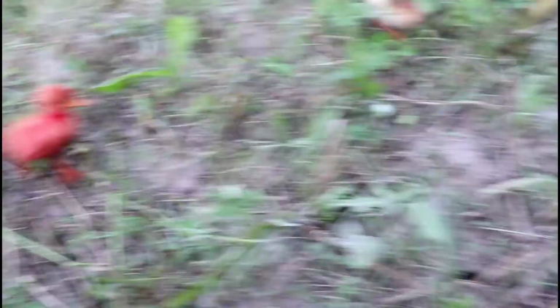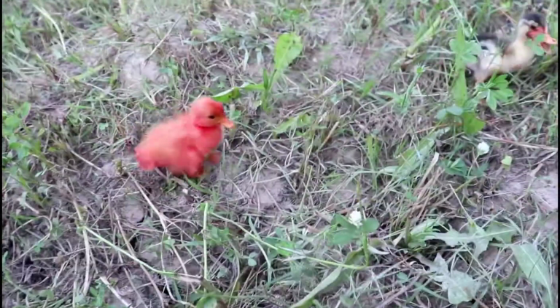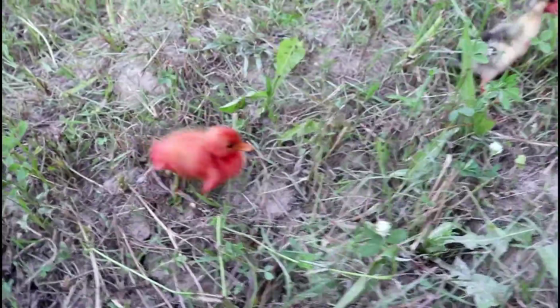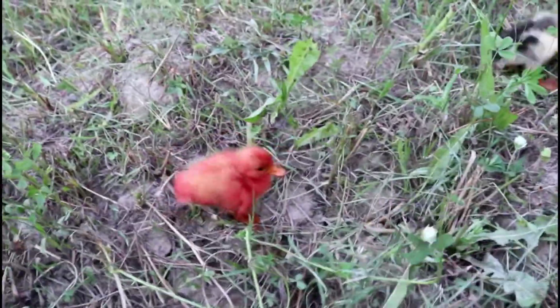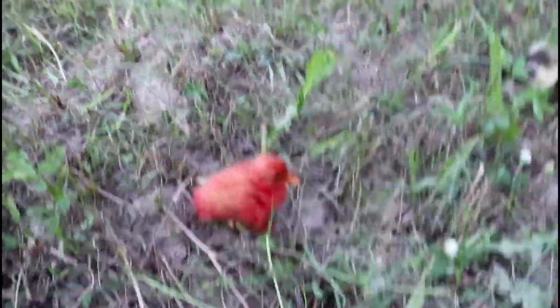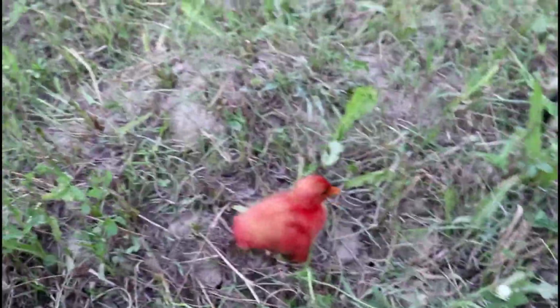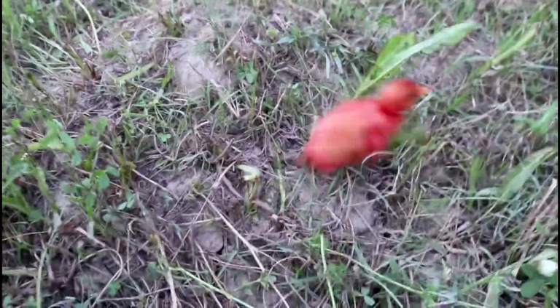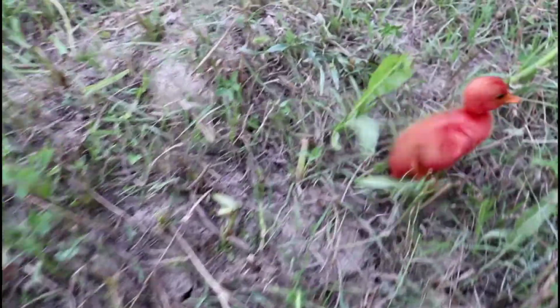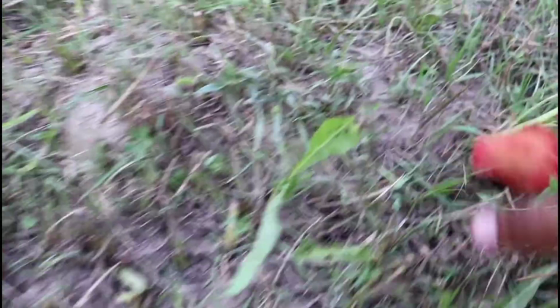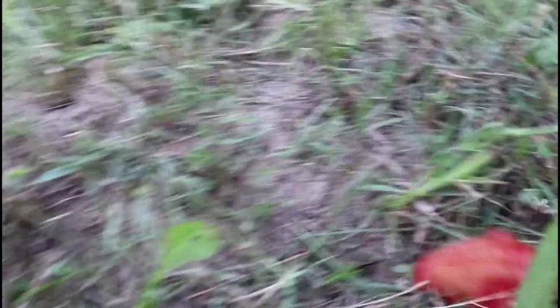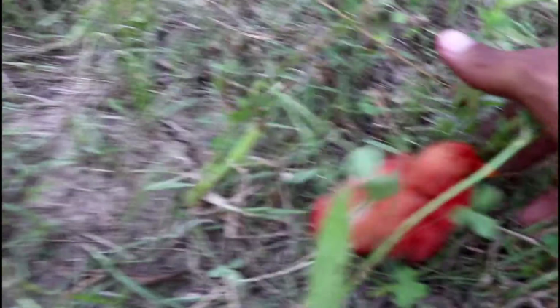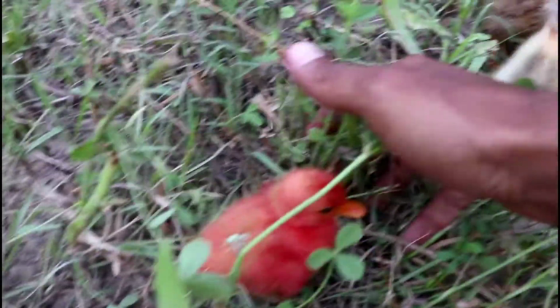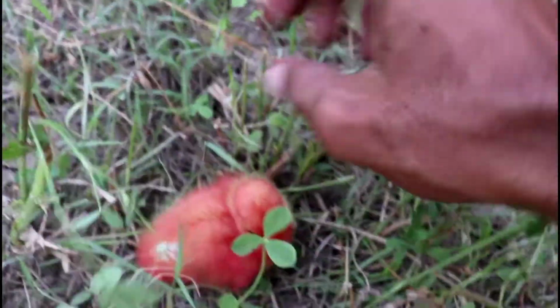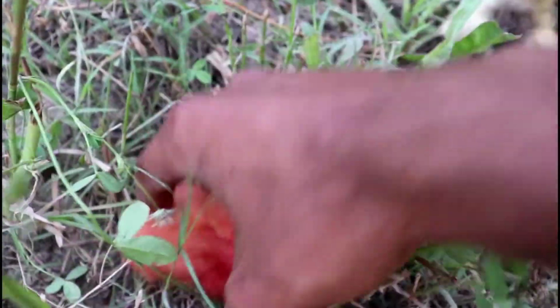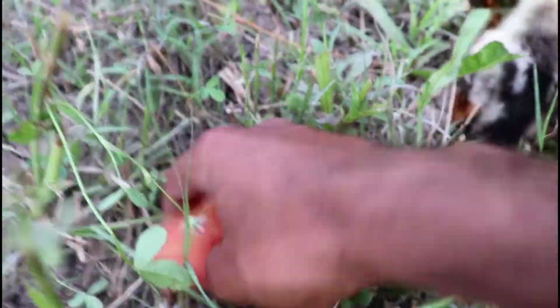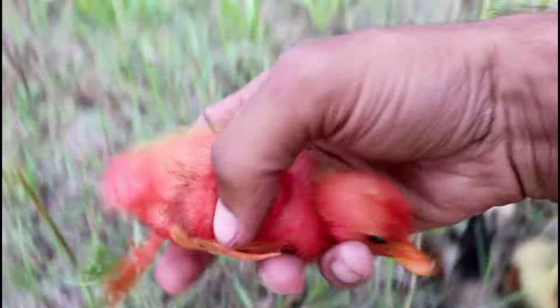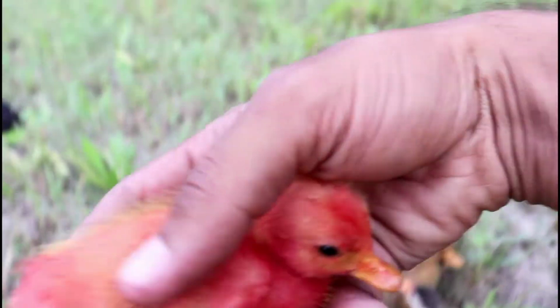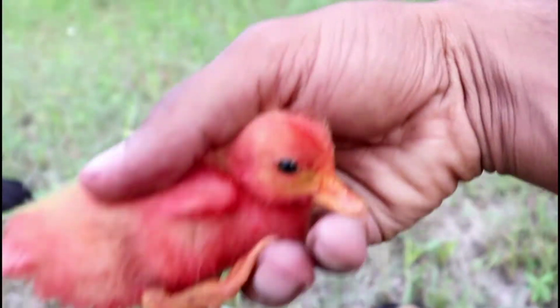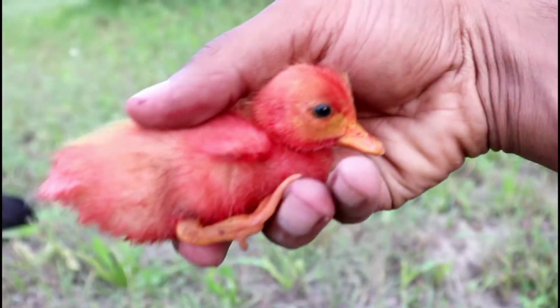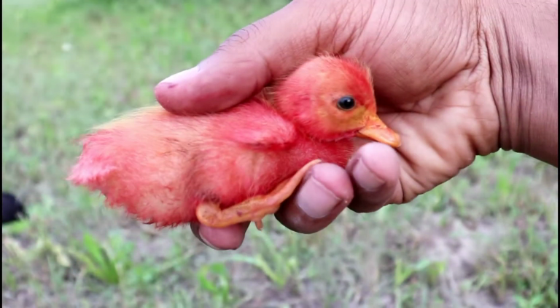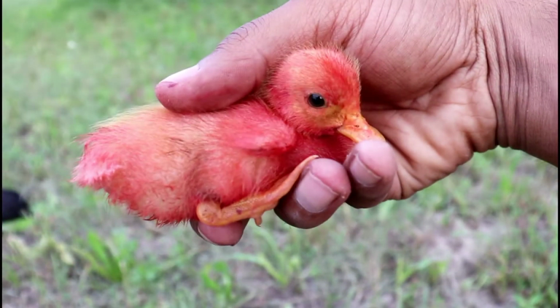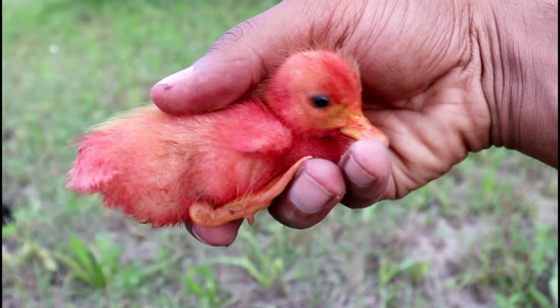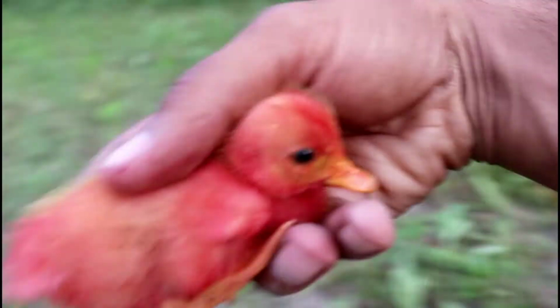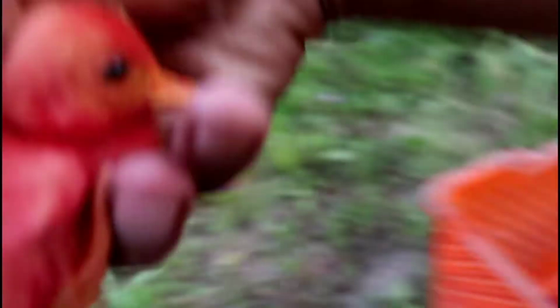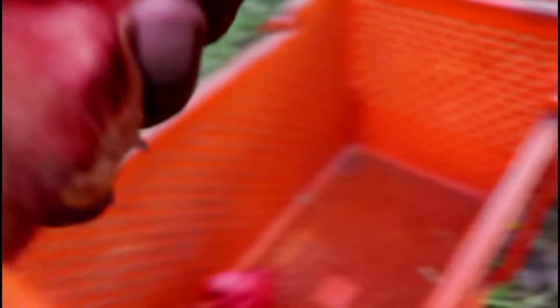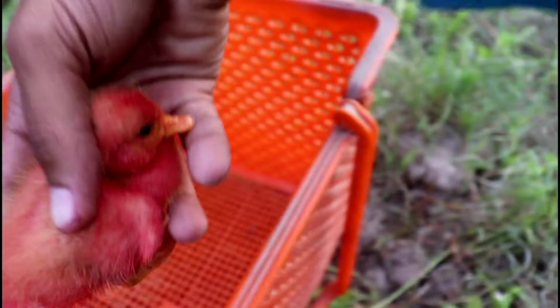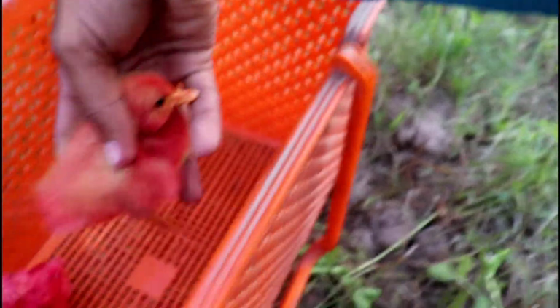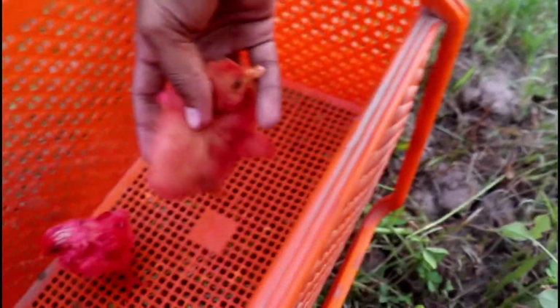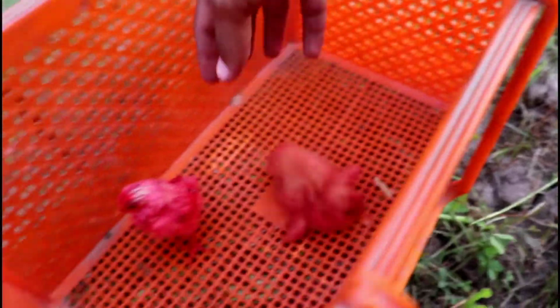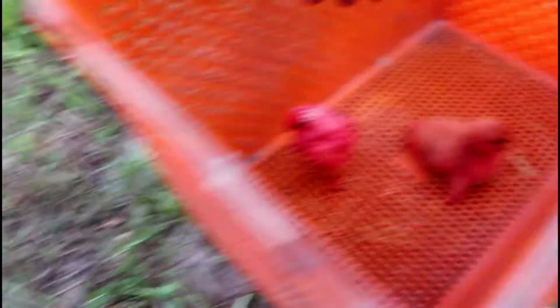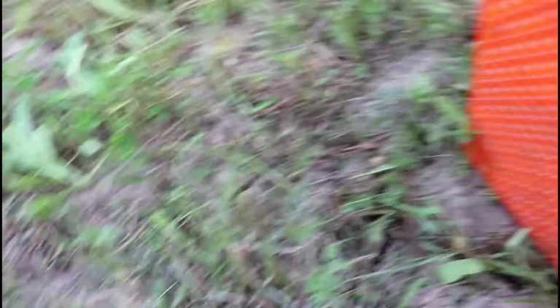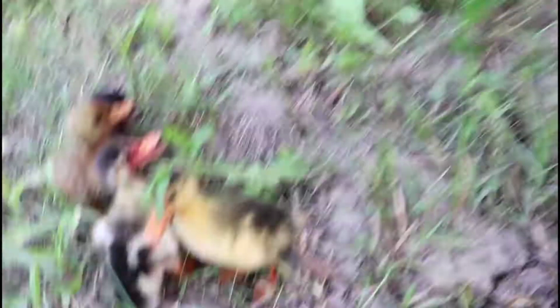Here are cute ducklings — beautiful cute red ducklings. Amazing guys! Let's put them in the box.